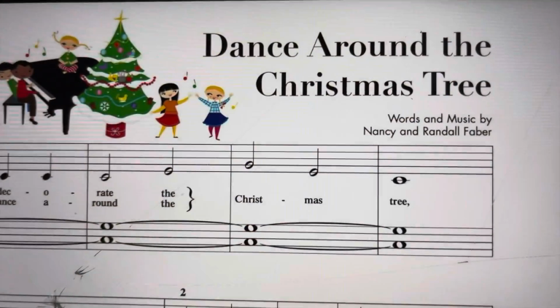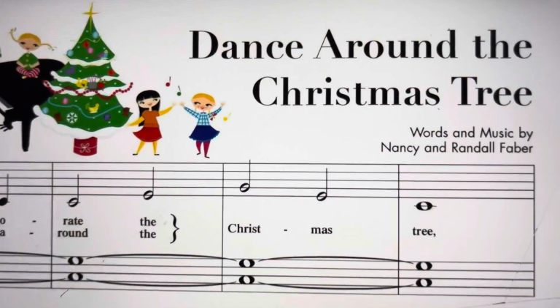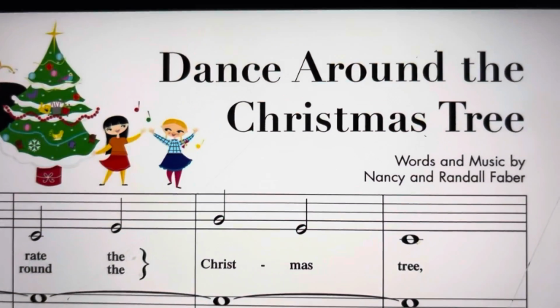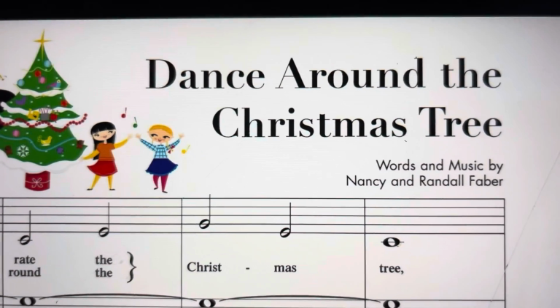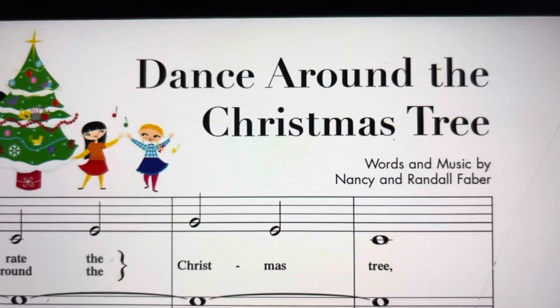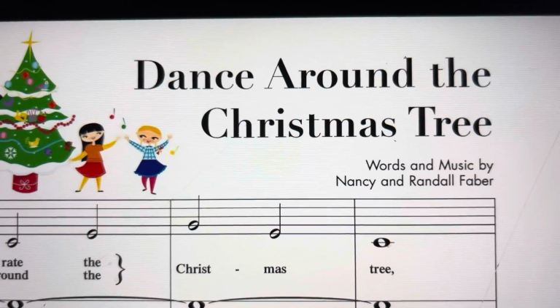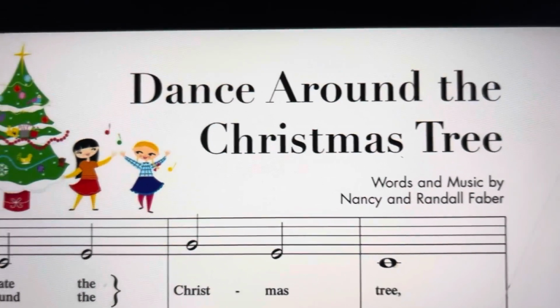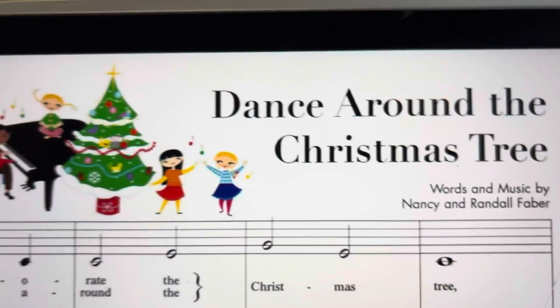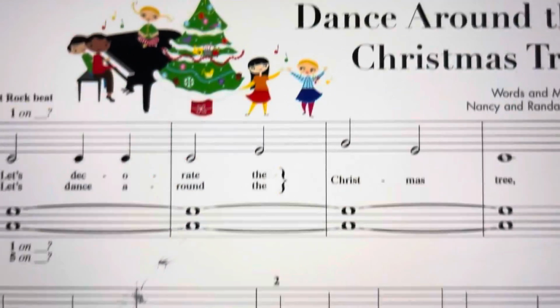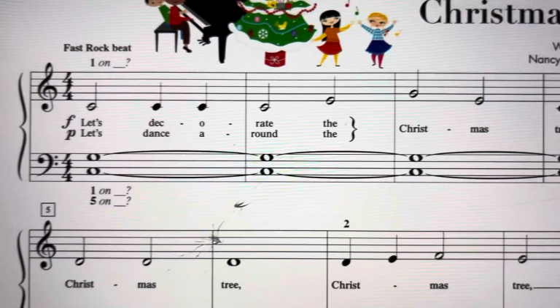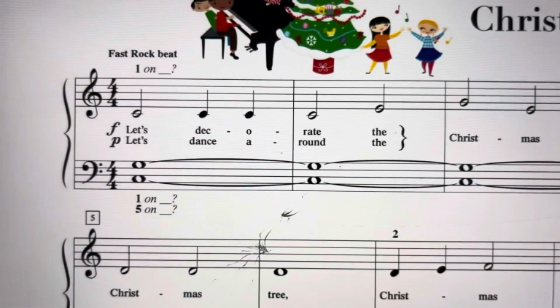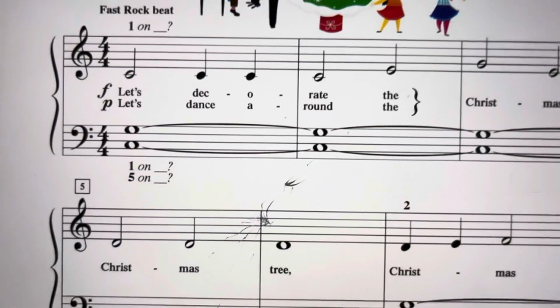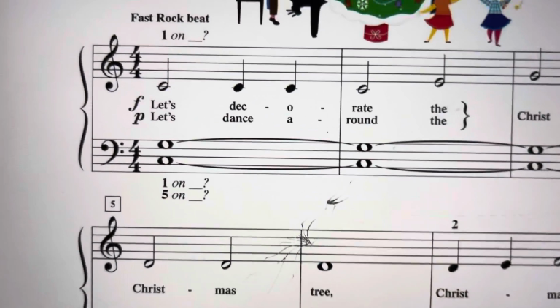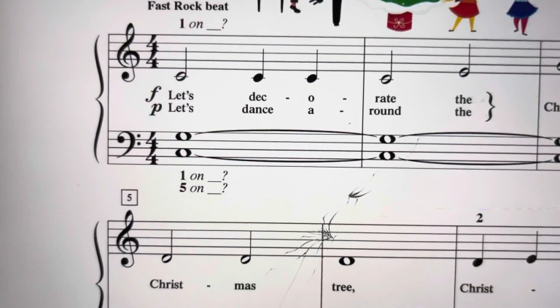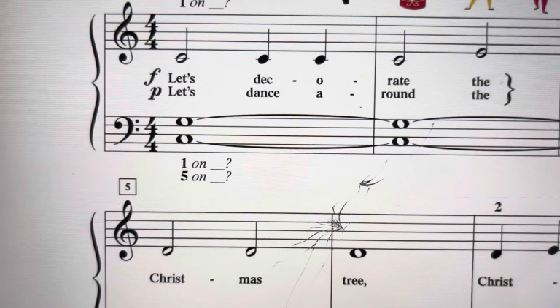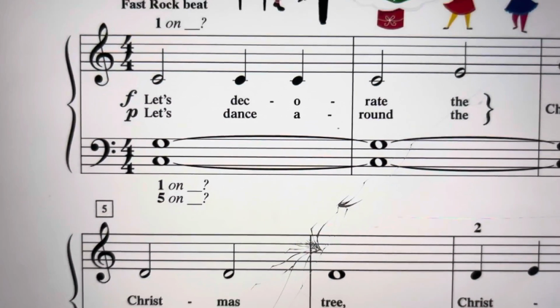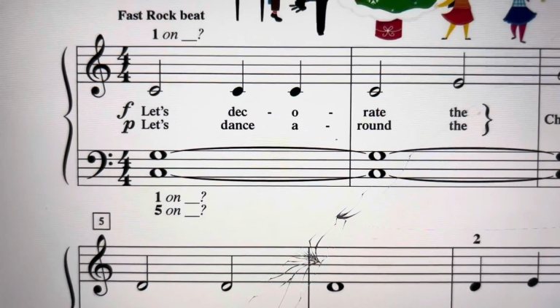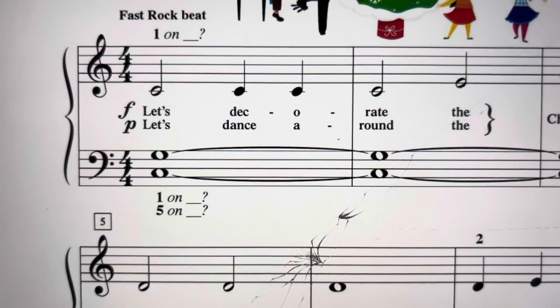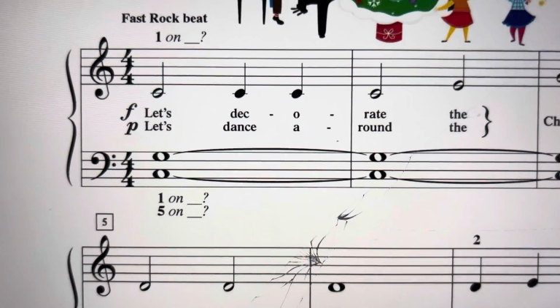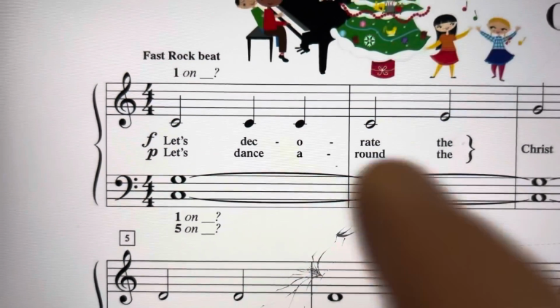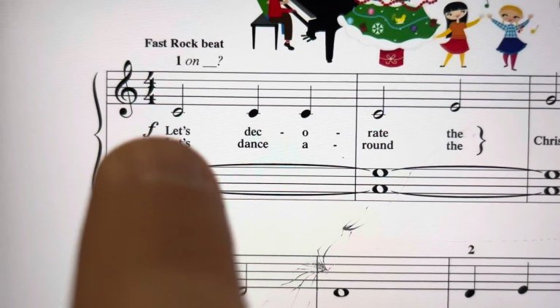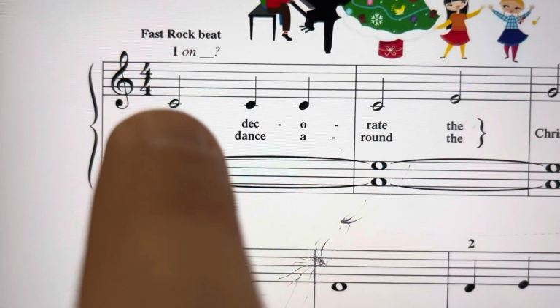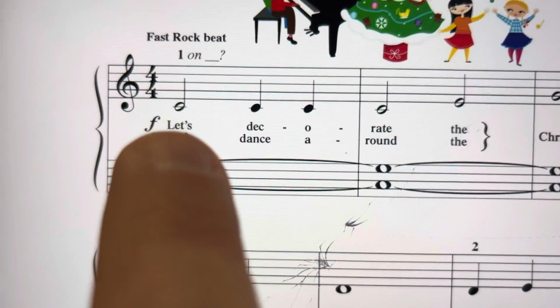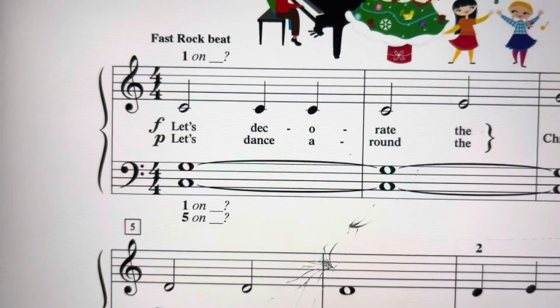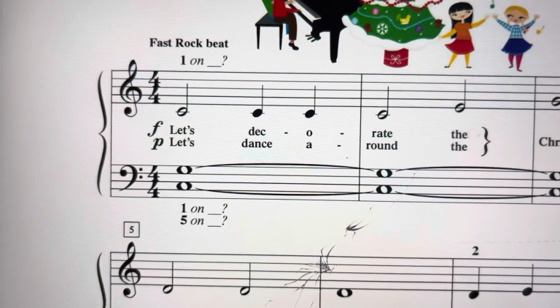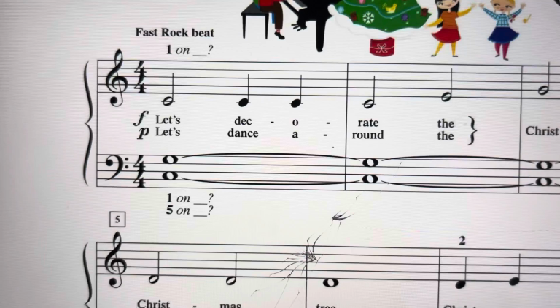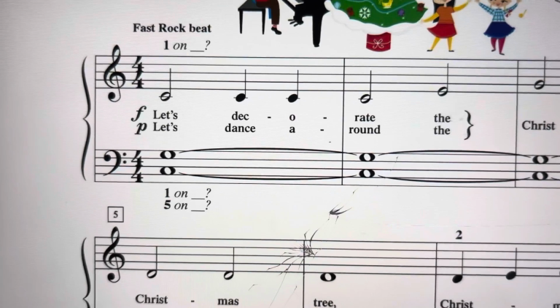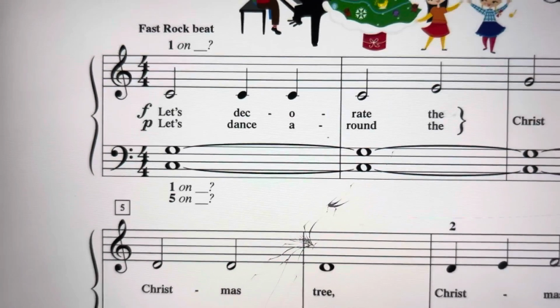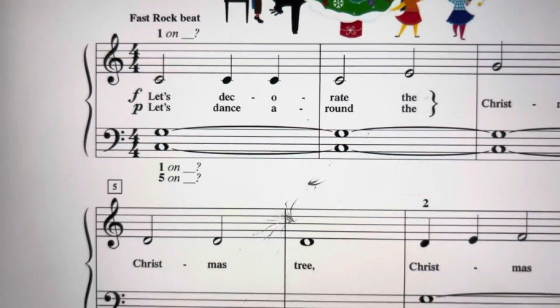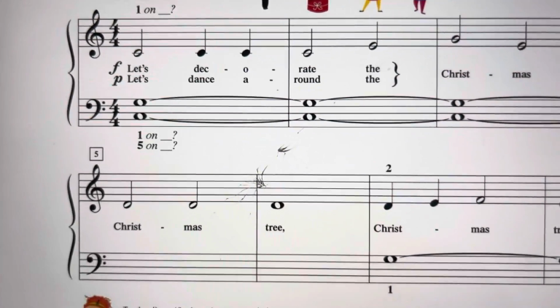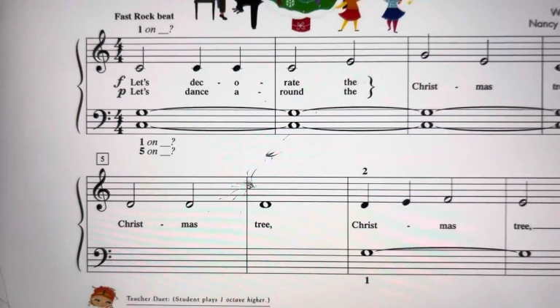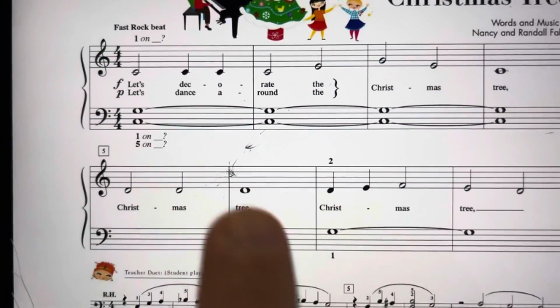Okay, for the song Dance Around the Christmas Tree, your hands will be in a regular C5 finger scale, so right hand on middle C, left hand on bass C.